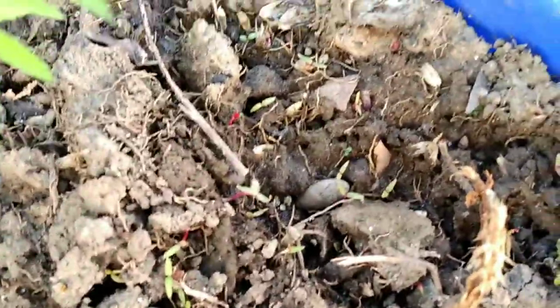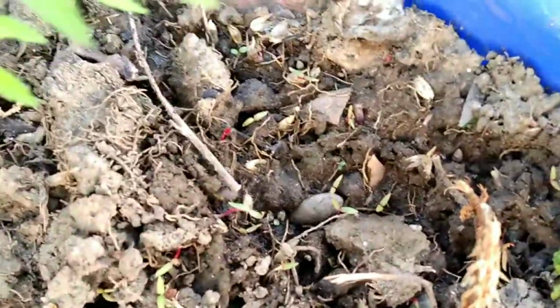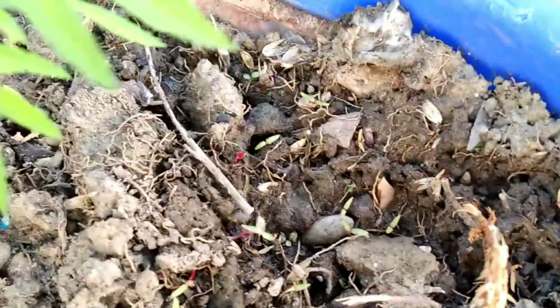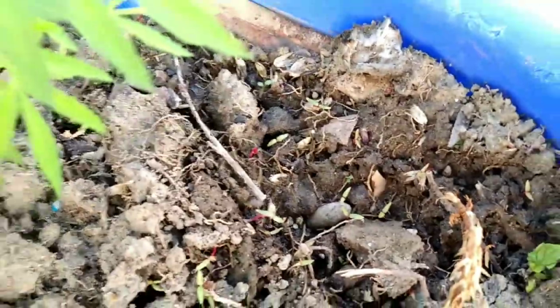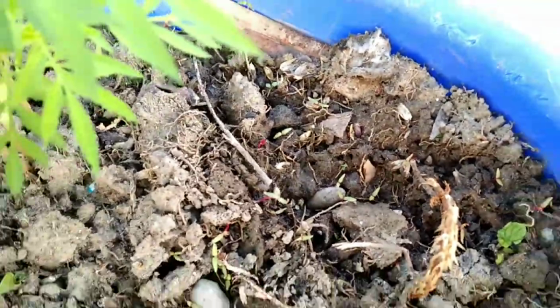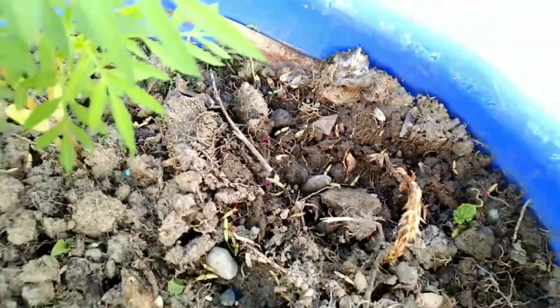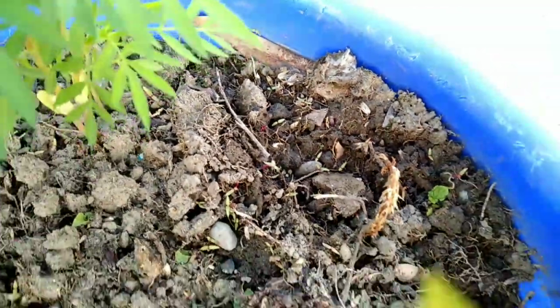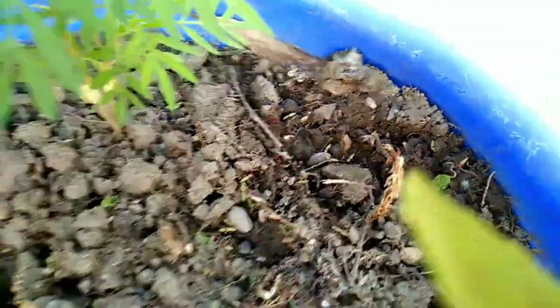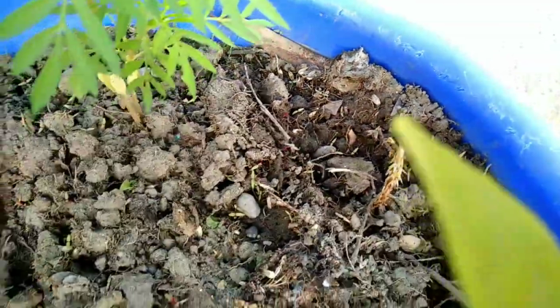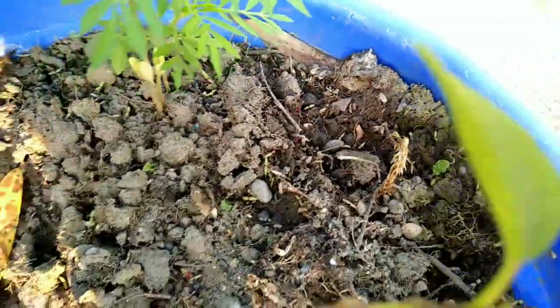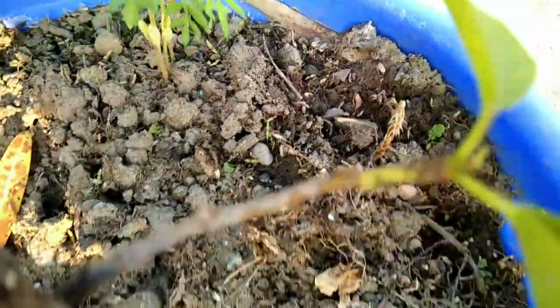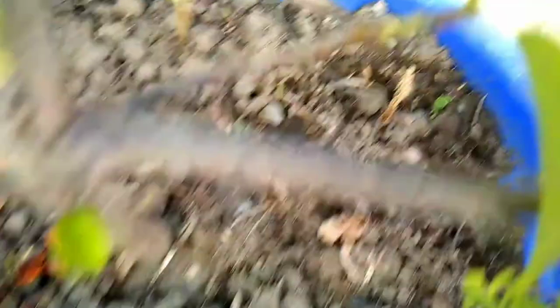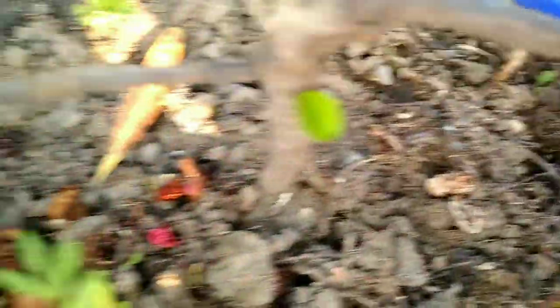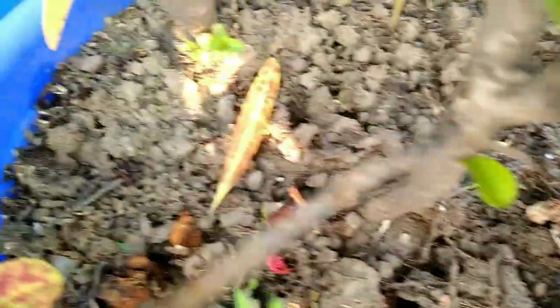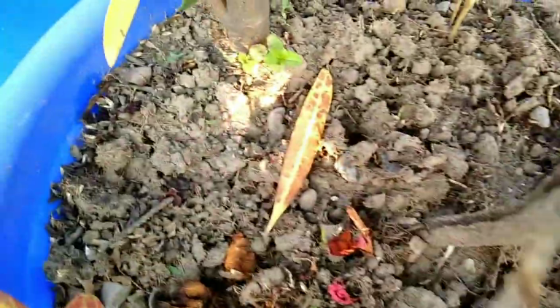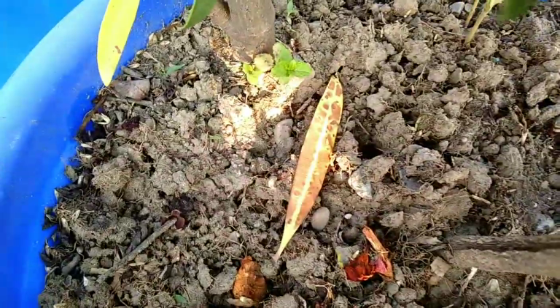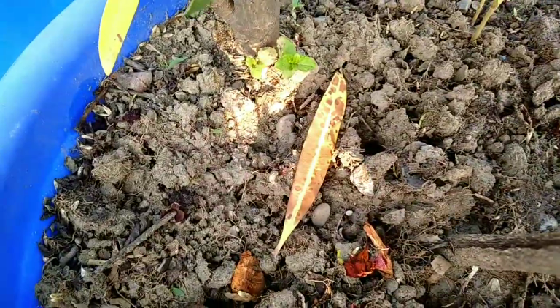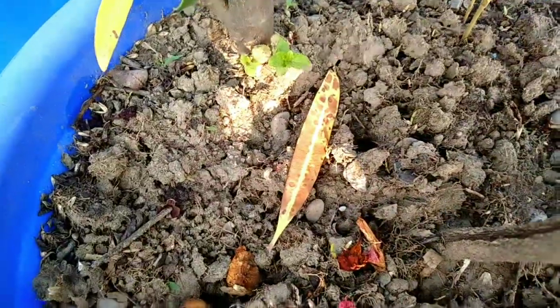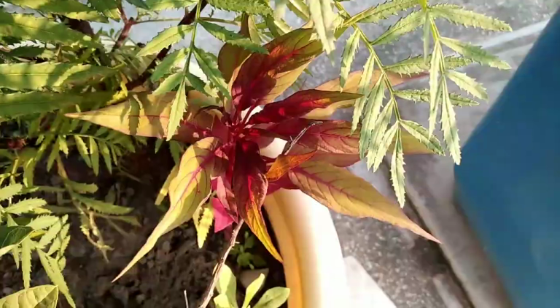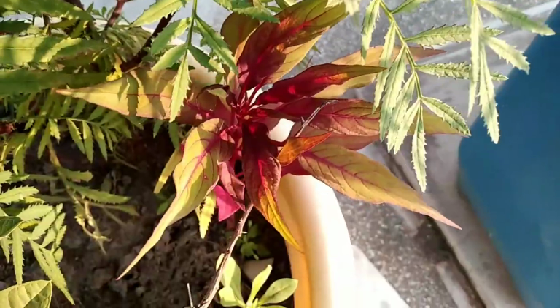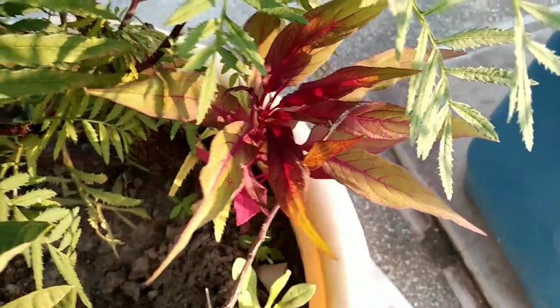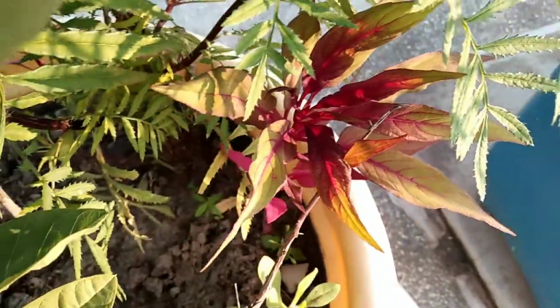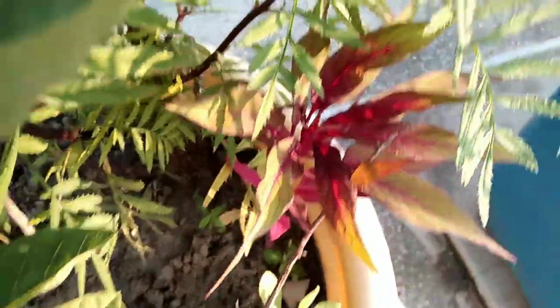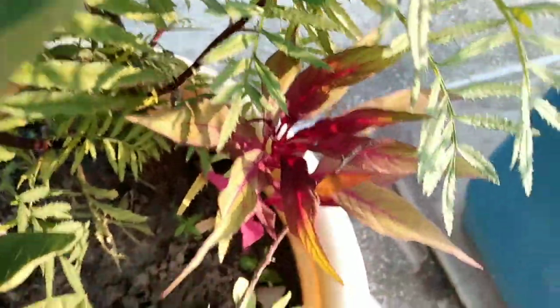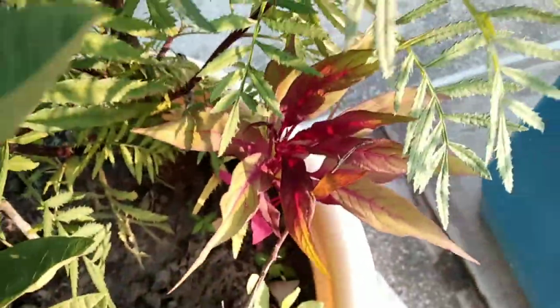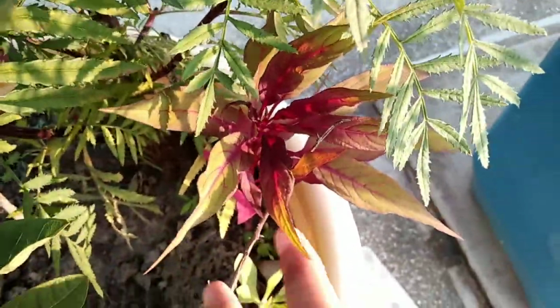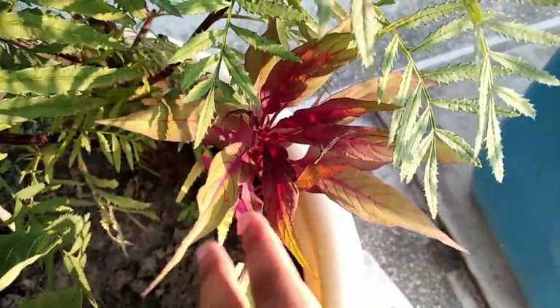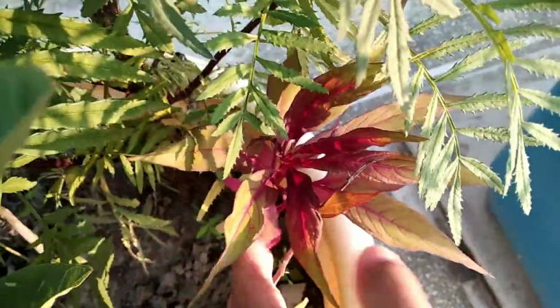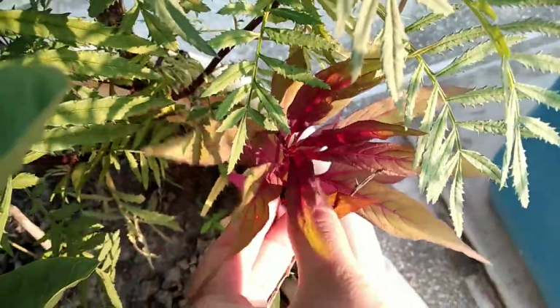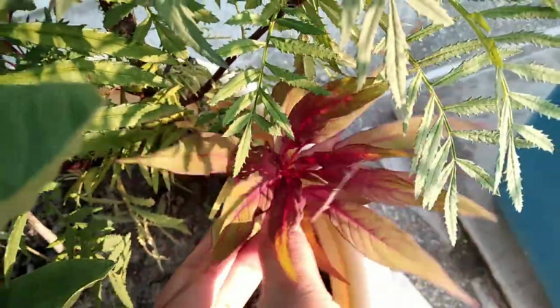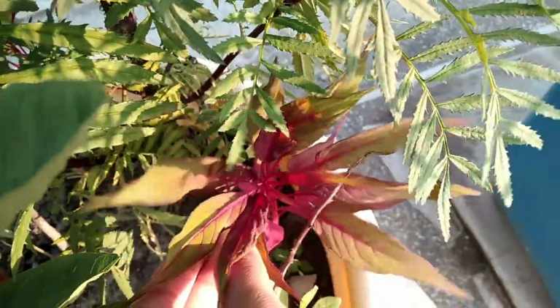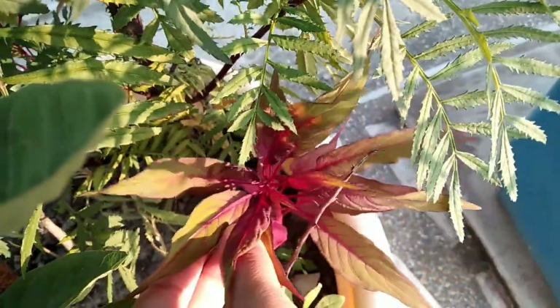When these plants have almost sent out eight true leaves, we are going to separate them. After some time, those plants will look like this one.